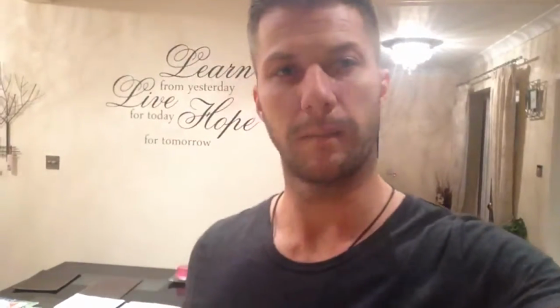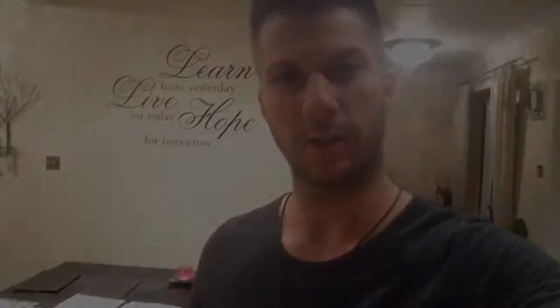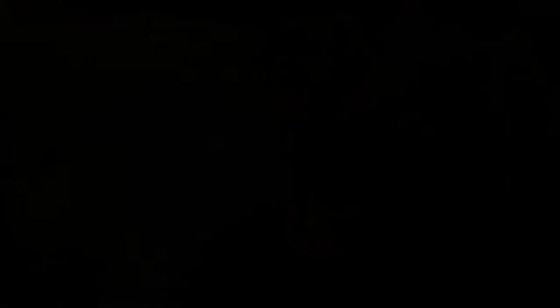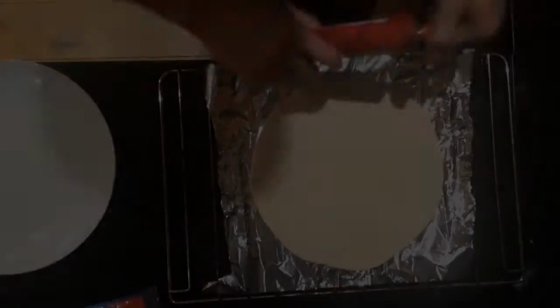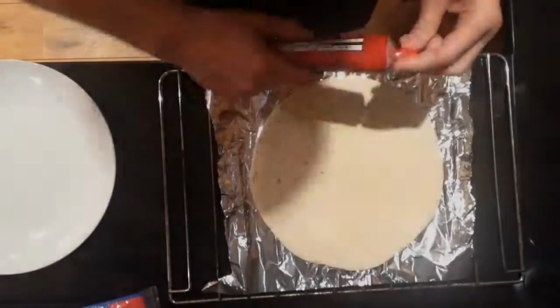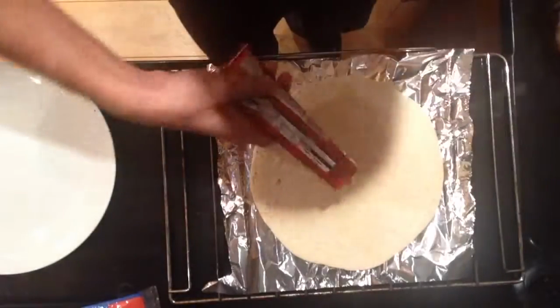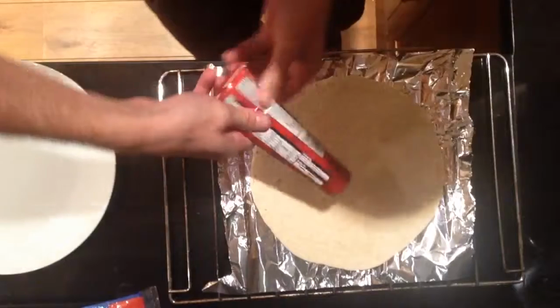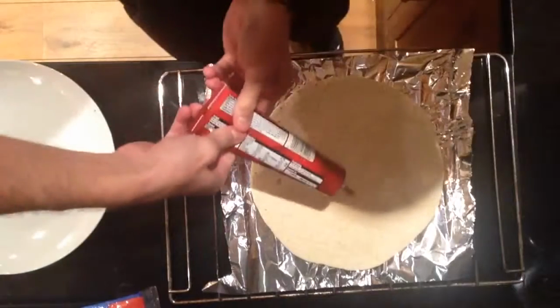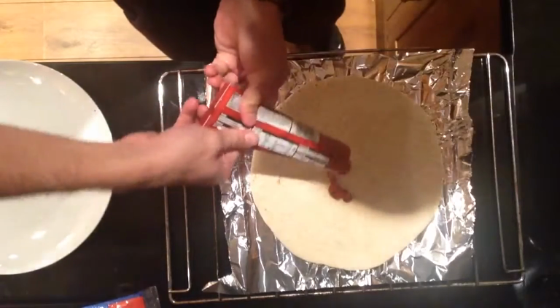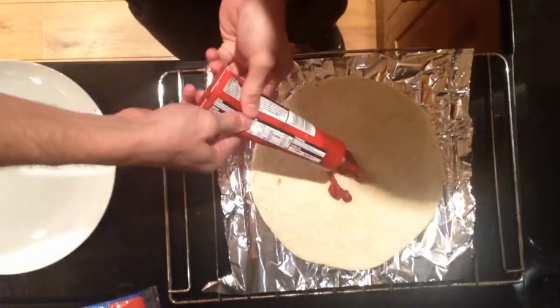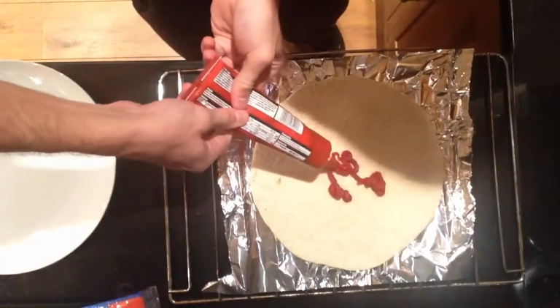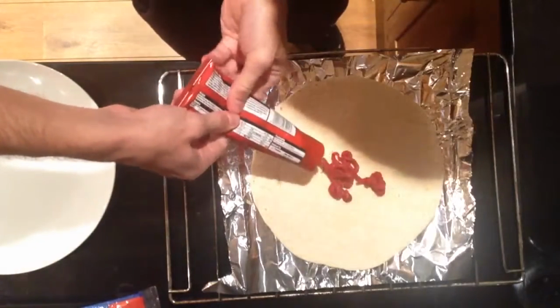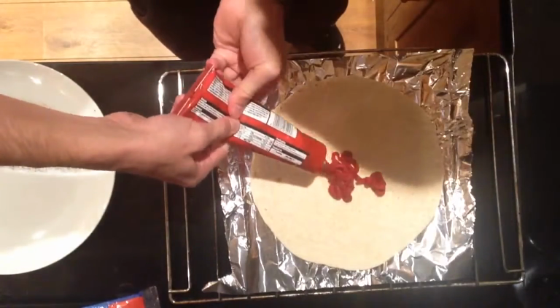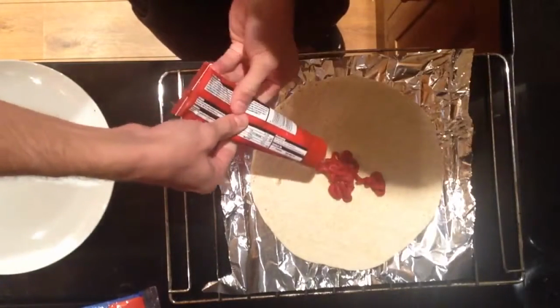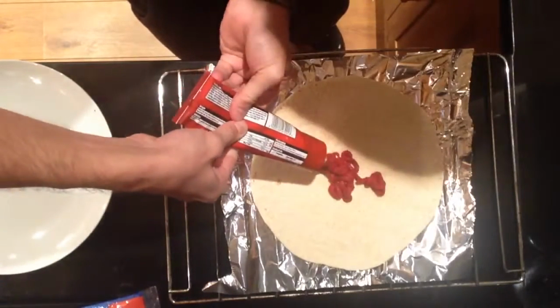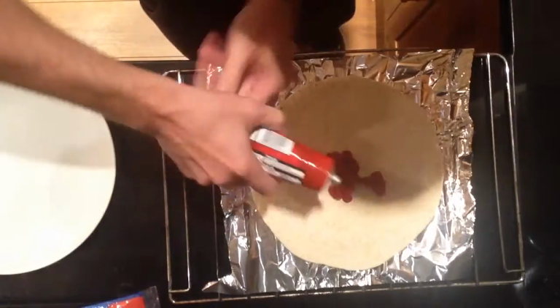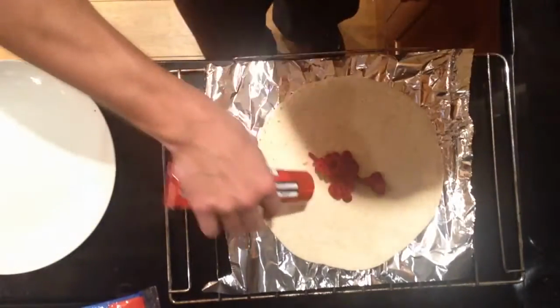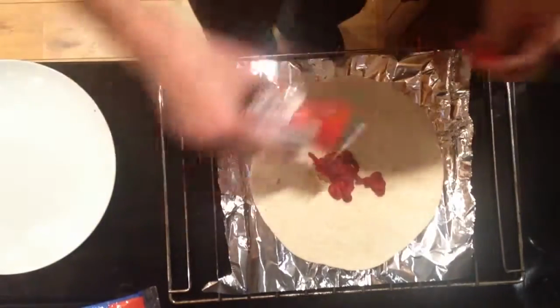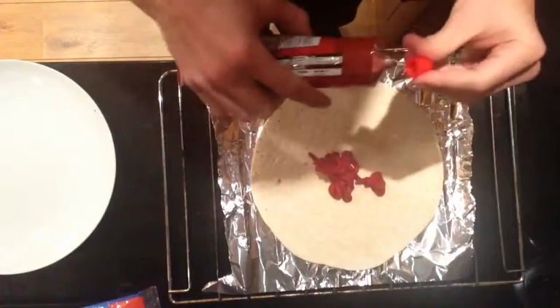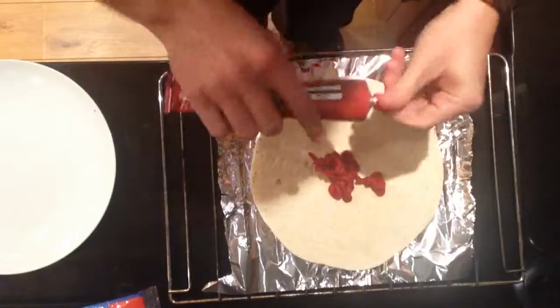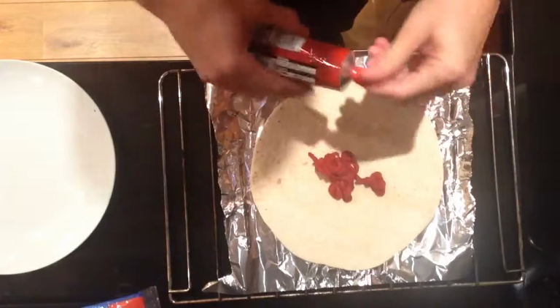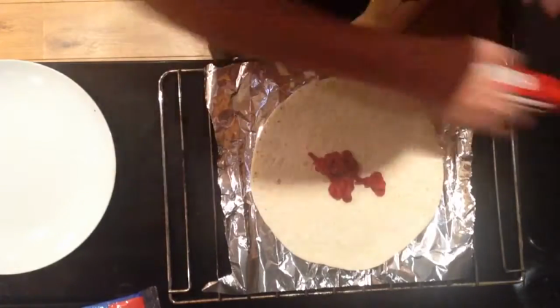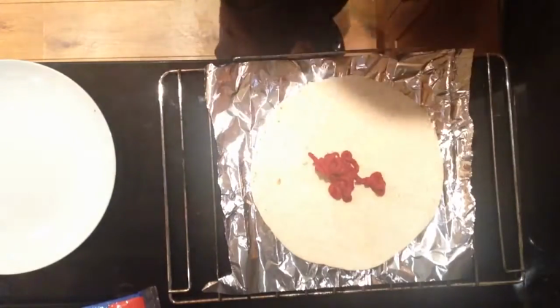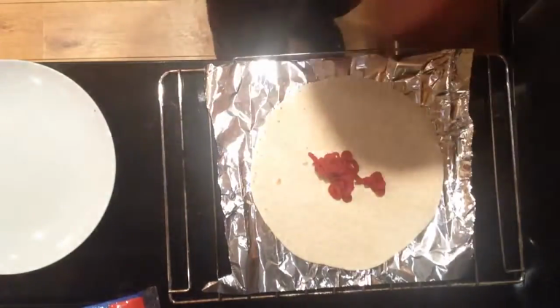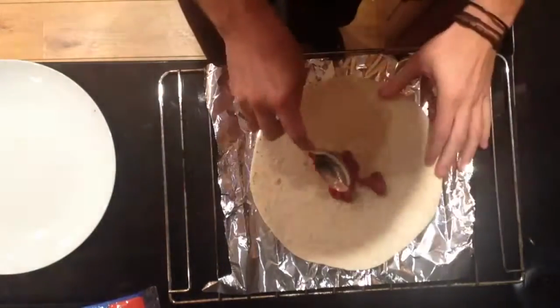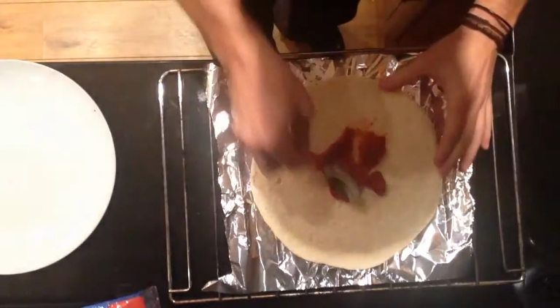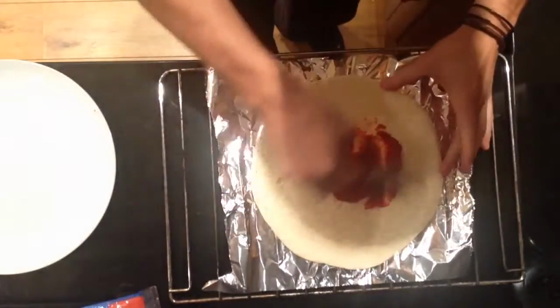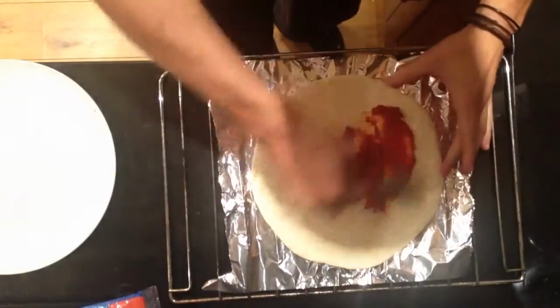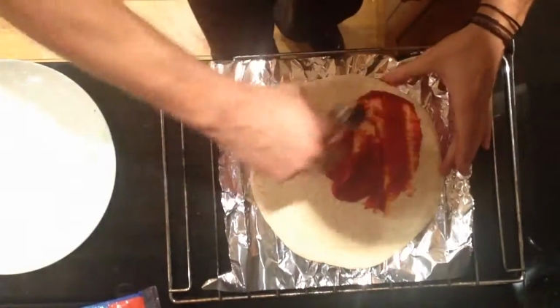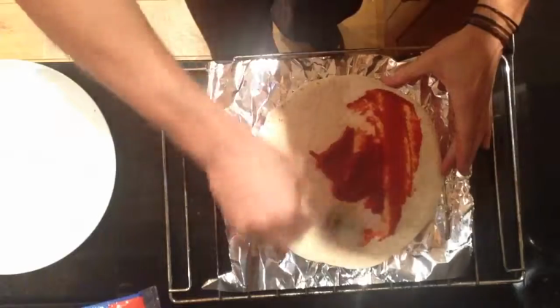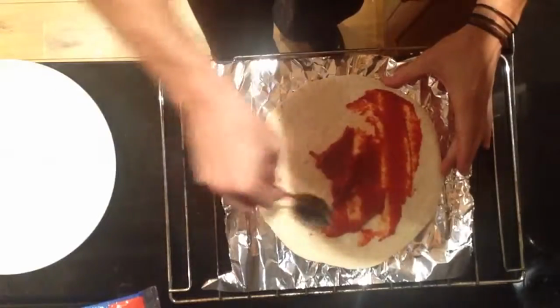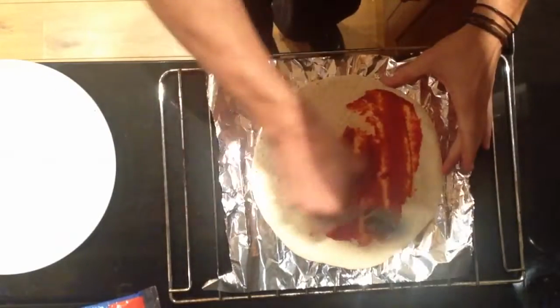Okay let's get started. We can start with the tomato puree — quite a bit. Let's have a look. That's probably gonna do it. And I use a spoon to spread it around, it's just easier that way. Spread it around all the way to the edges.